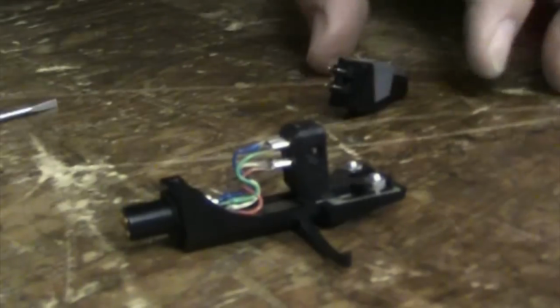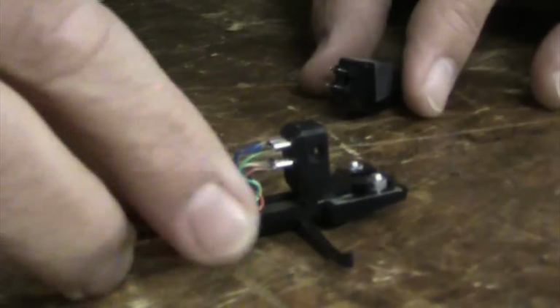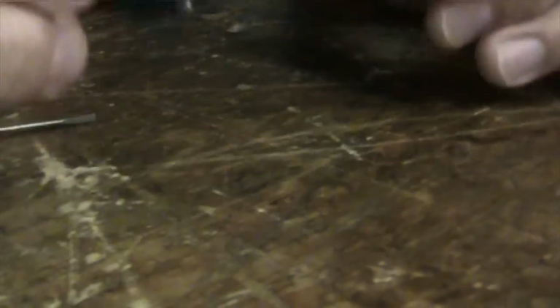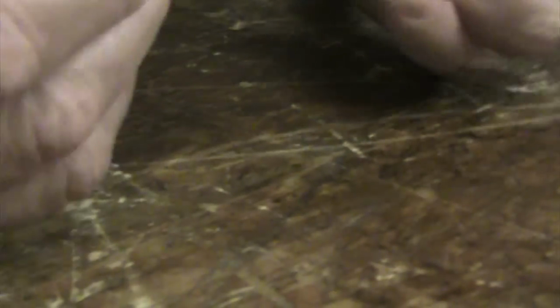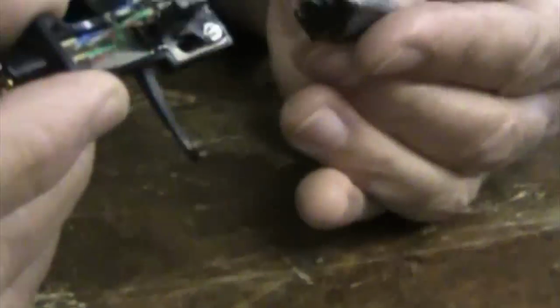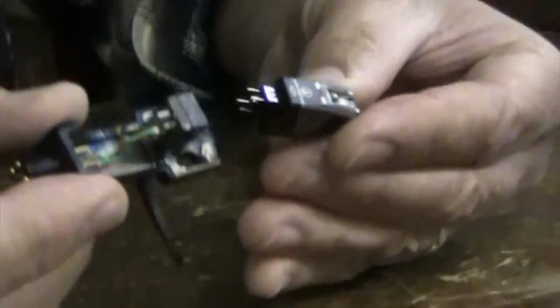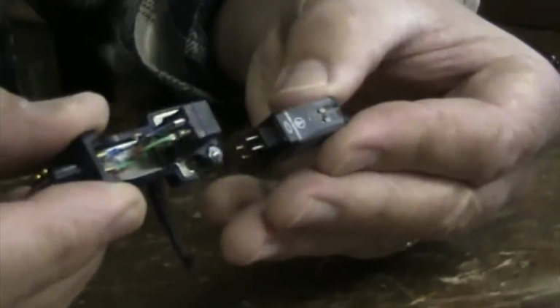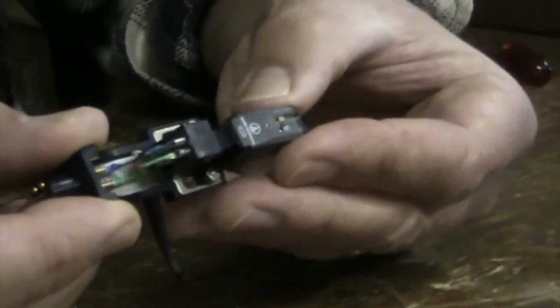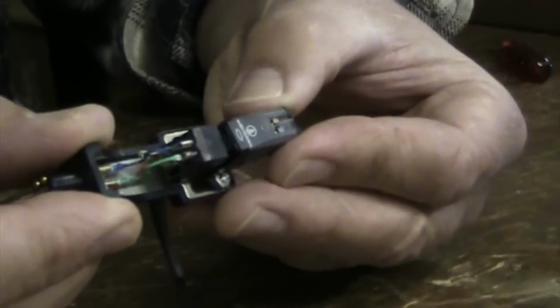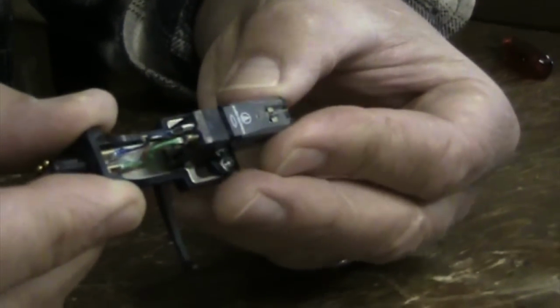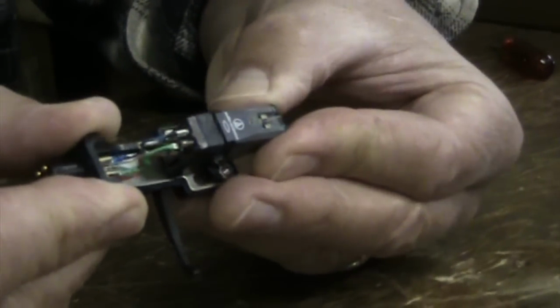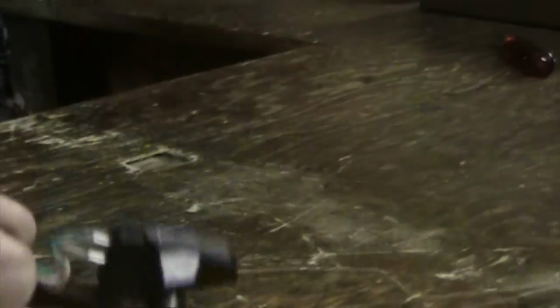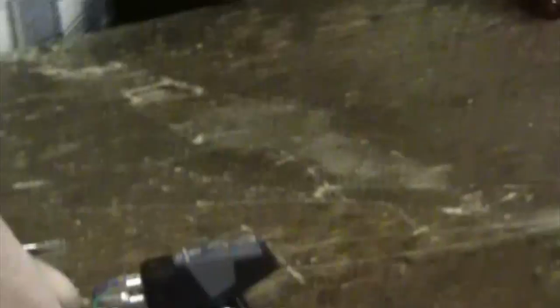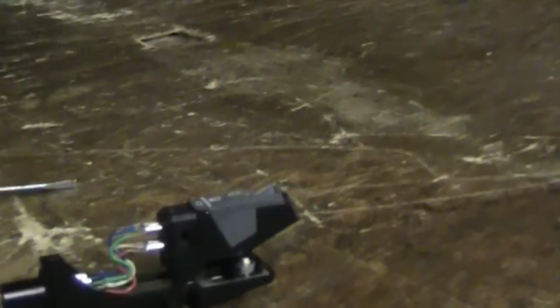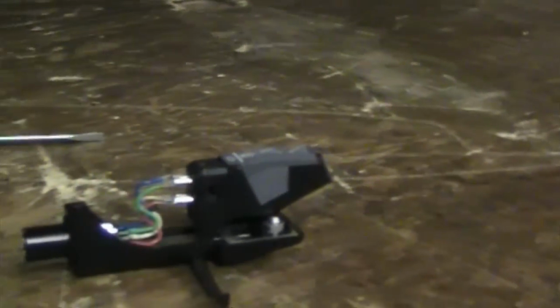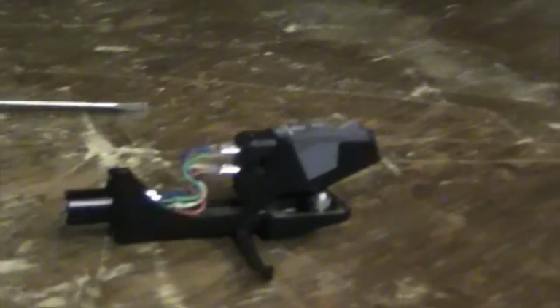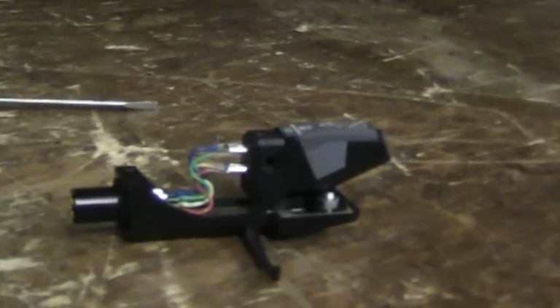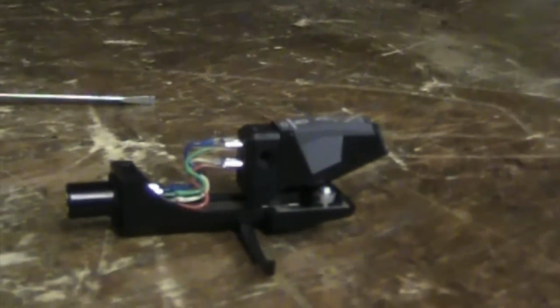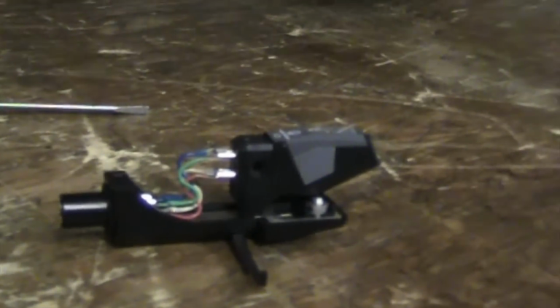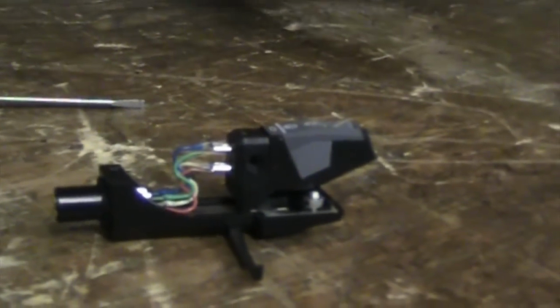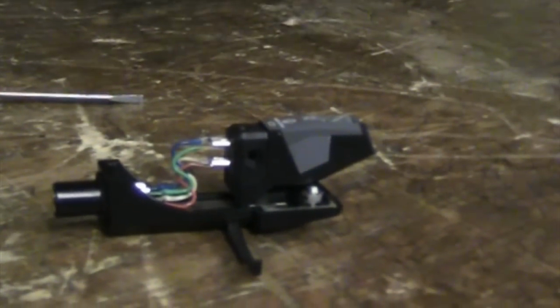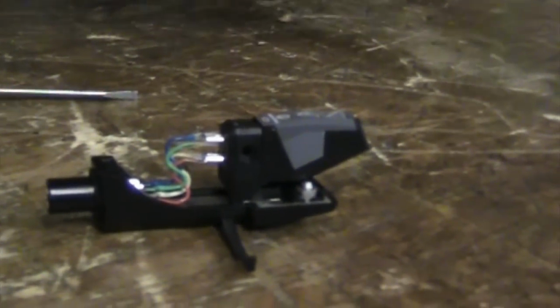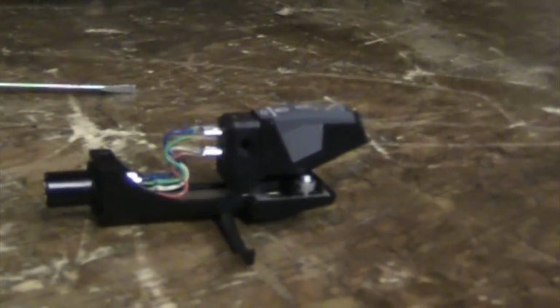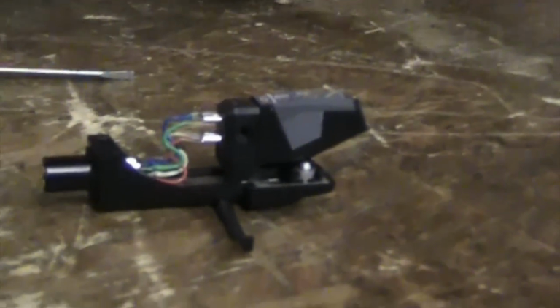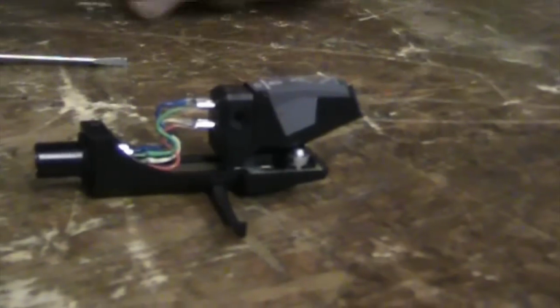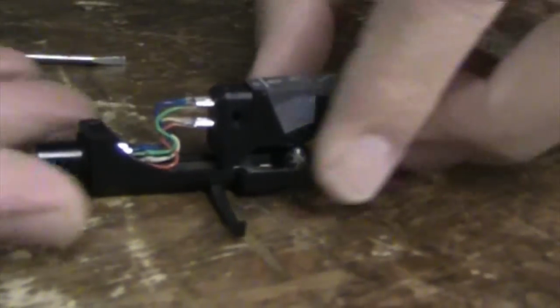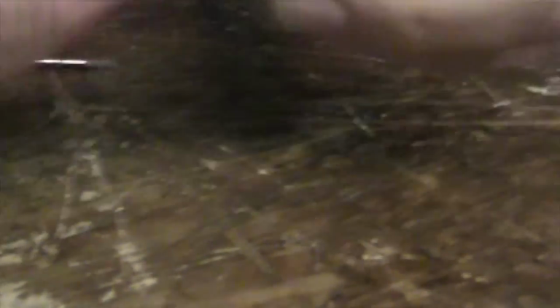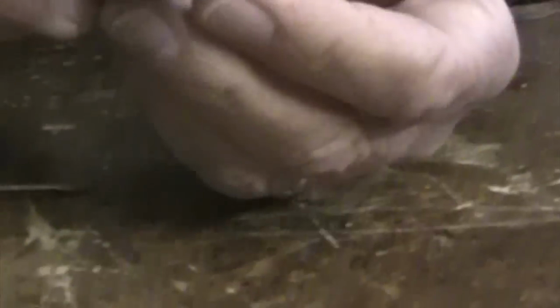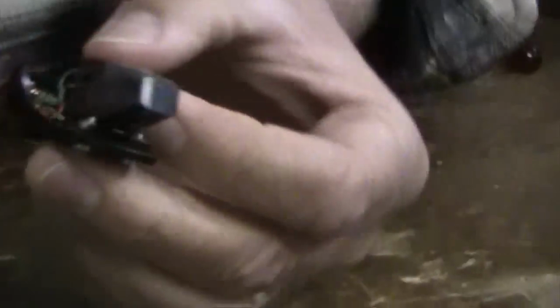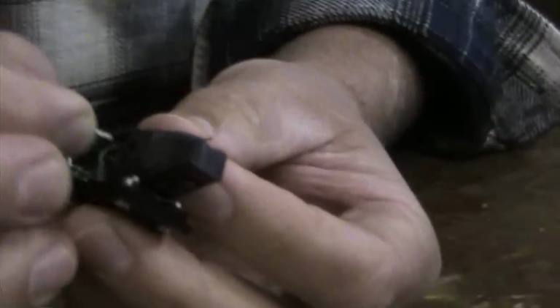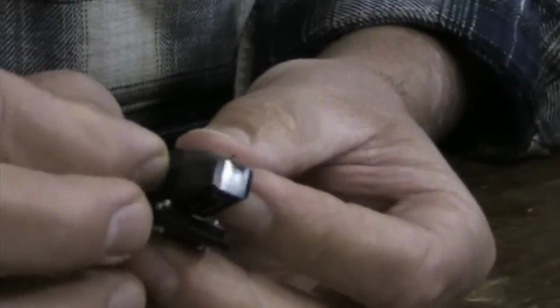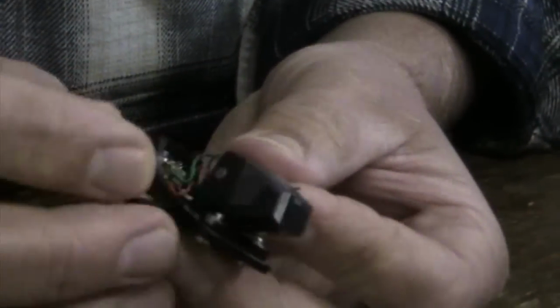The last step will be to install the cartridge into the holder. Again, you want to be careful. I should have the needle guard on here but I don't at this point. There will be a small screw and a nut that will hold the cartridge into the plastic holder and keep it secure.